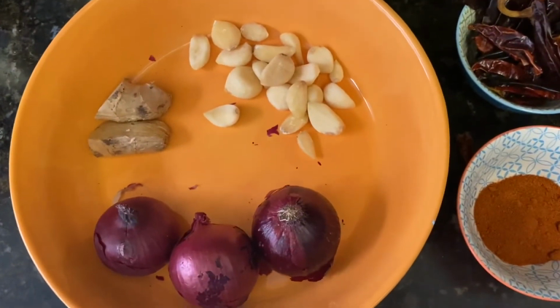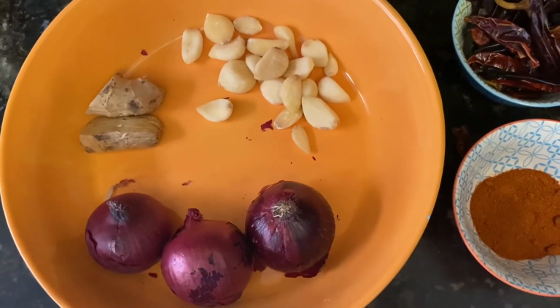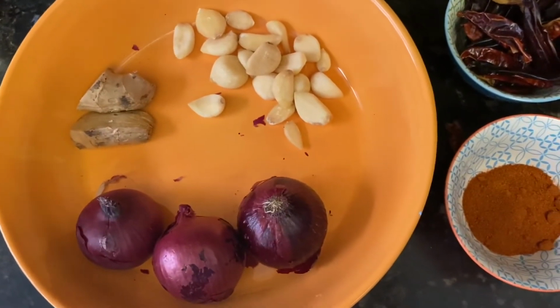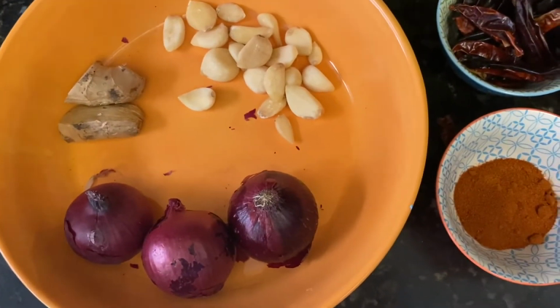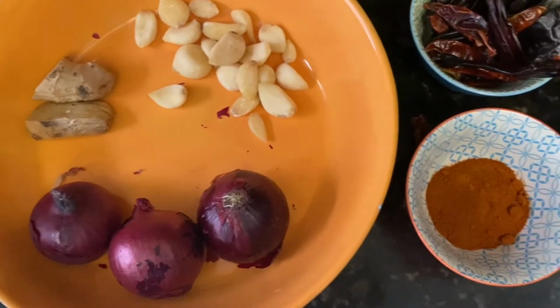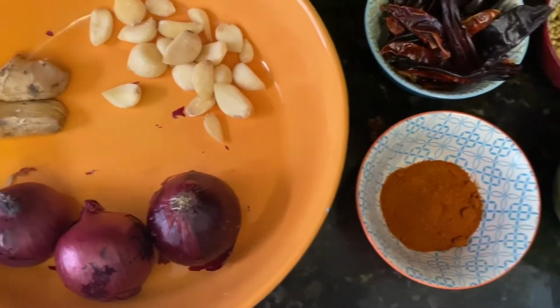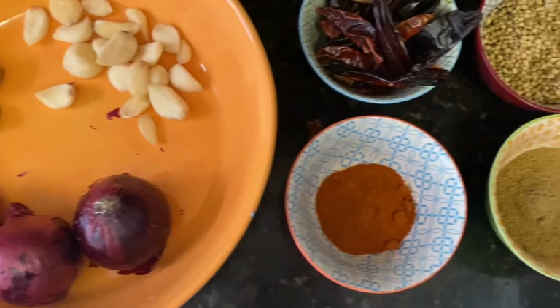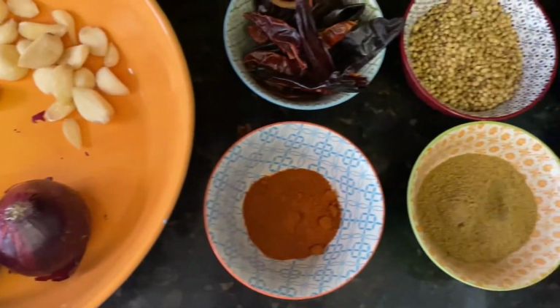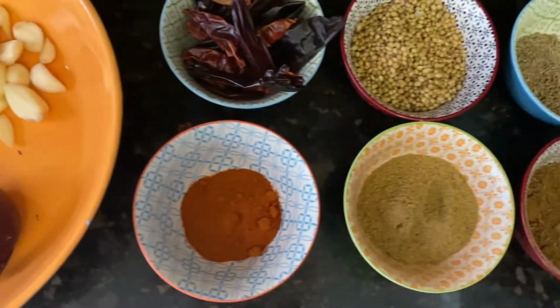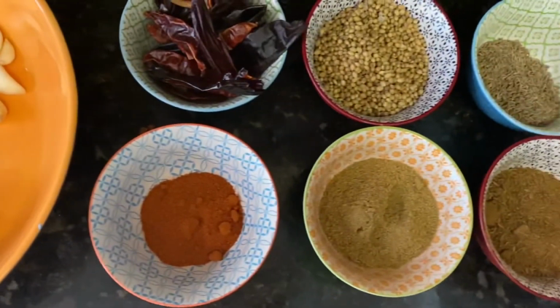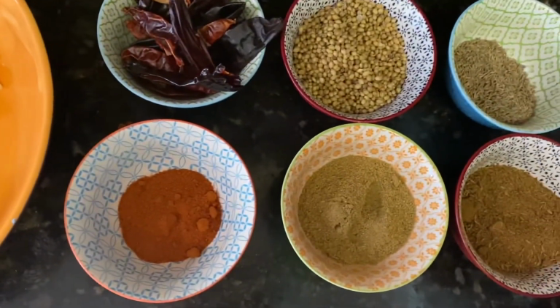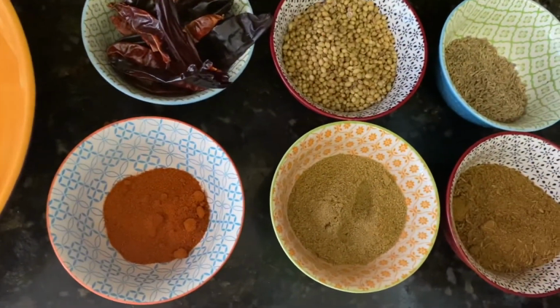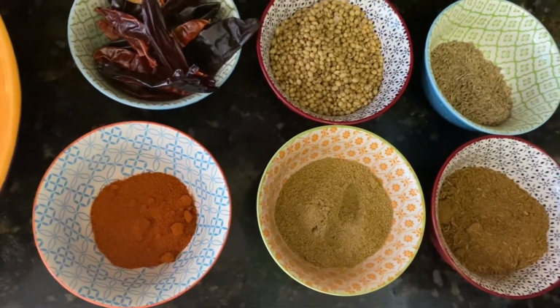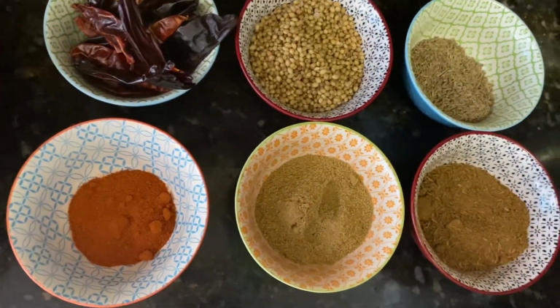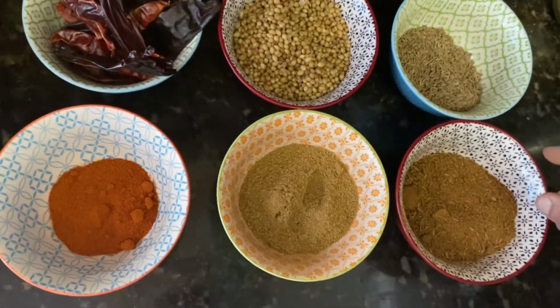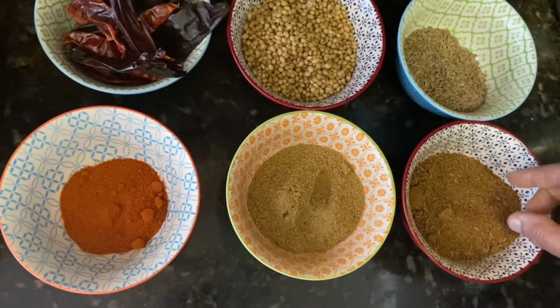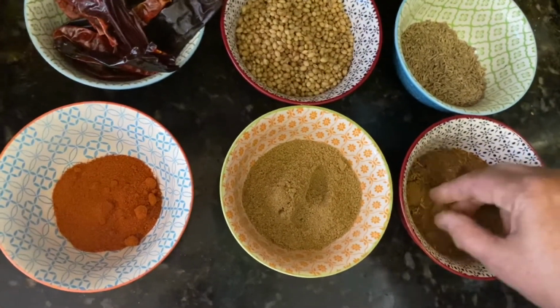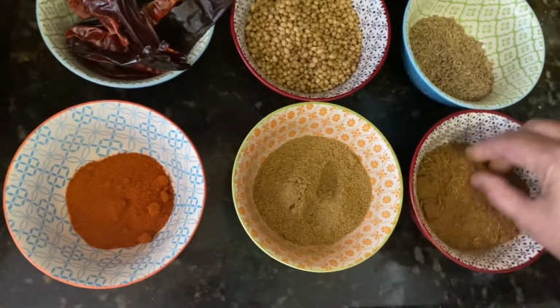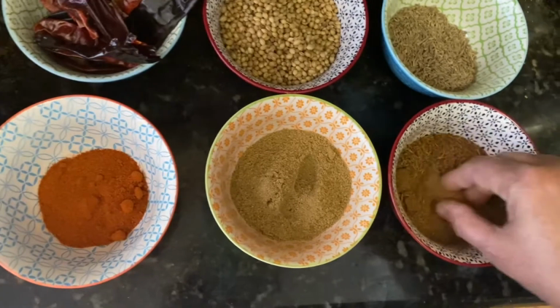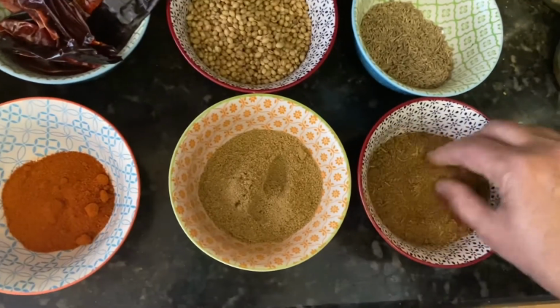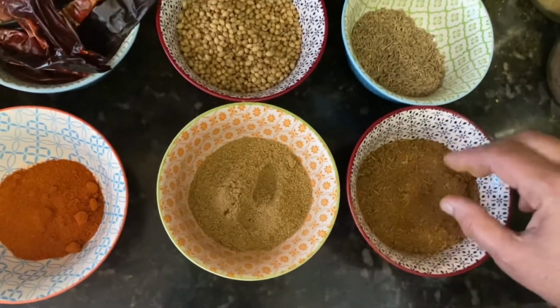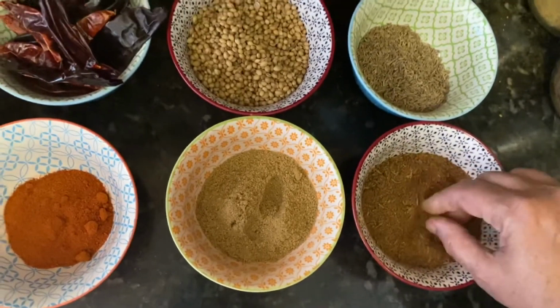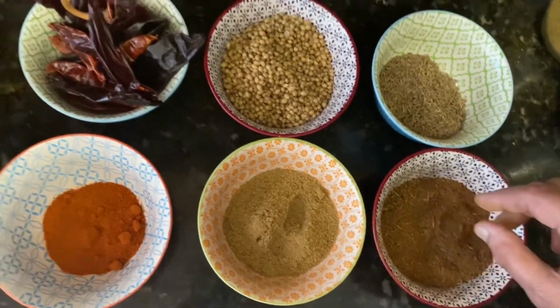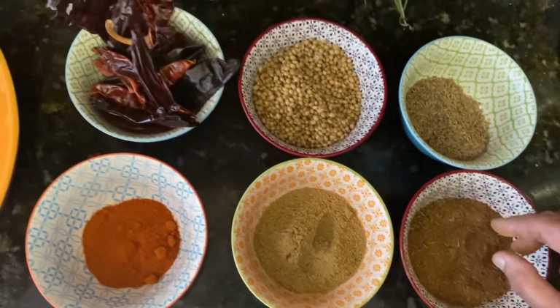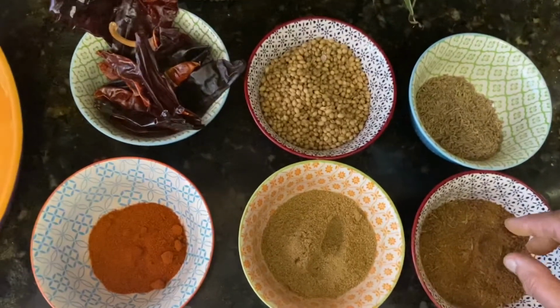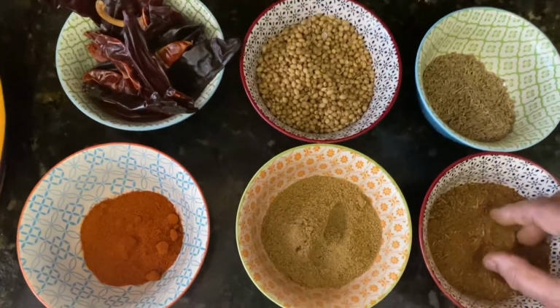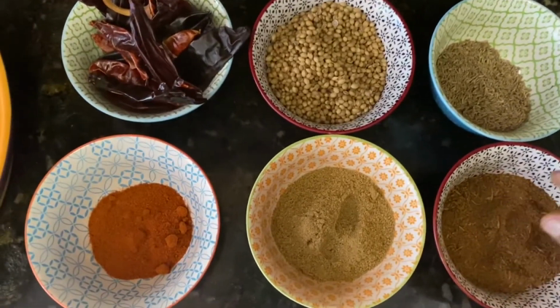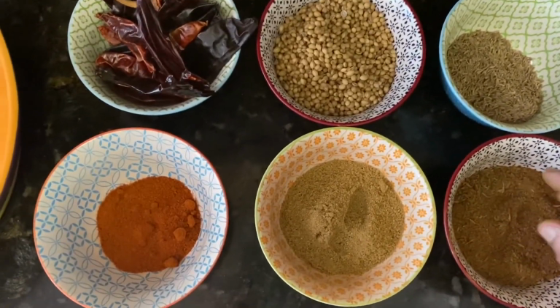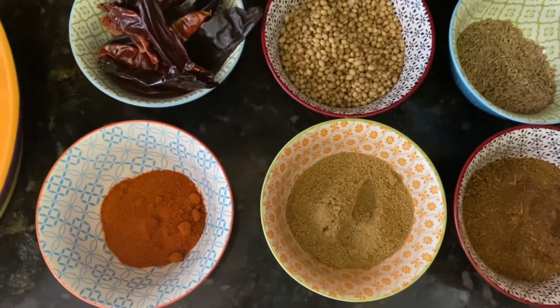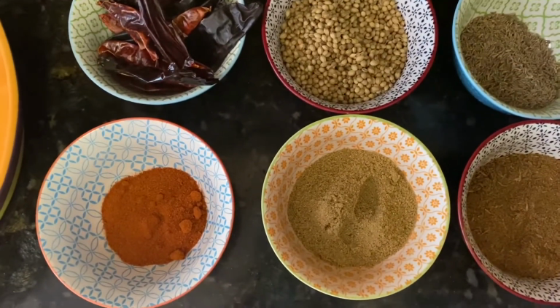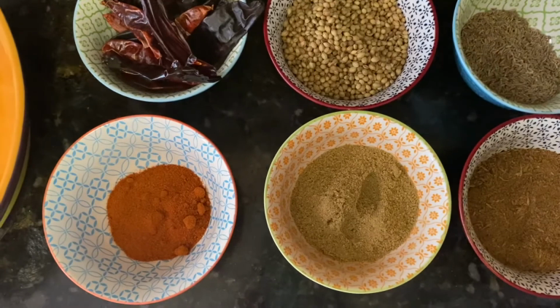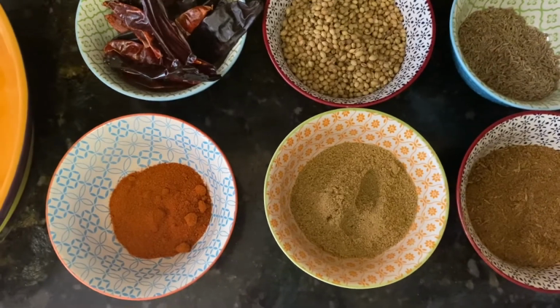This works for any veggie, quick vegetable curry, or a quick dal recipe. Hopefully you like this — enjoy, see you next time!